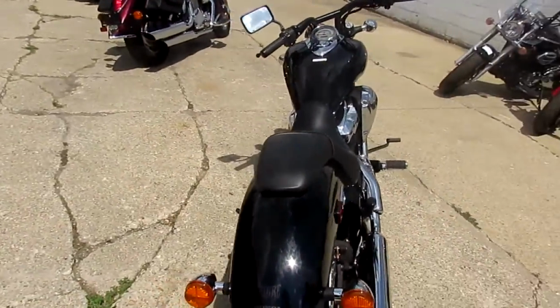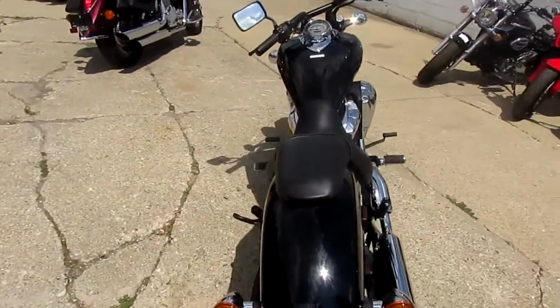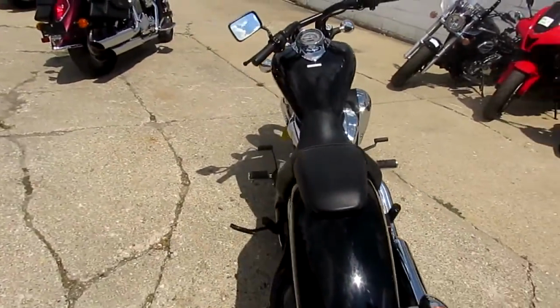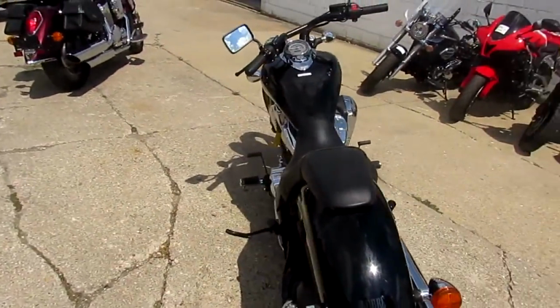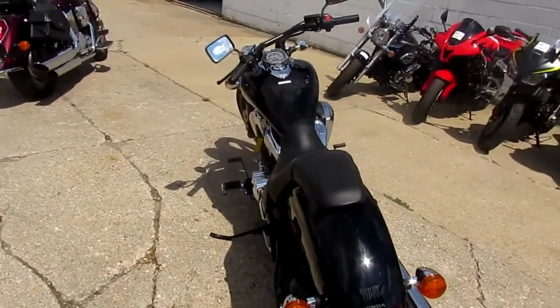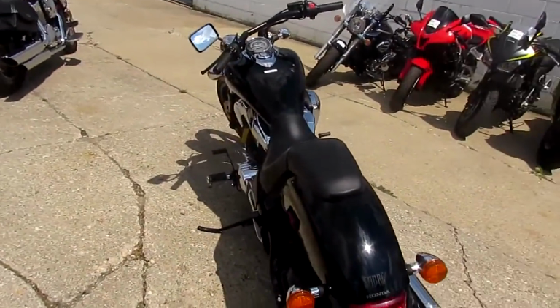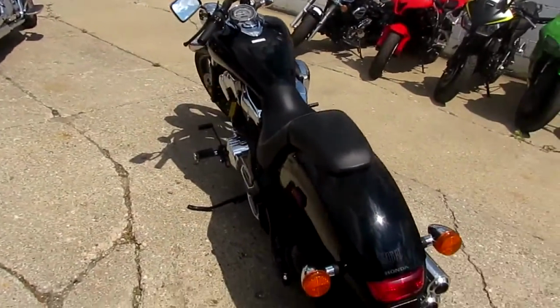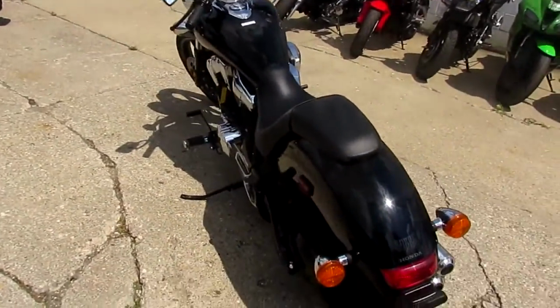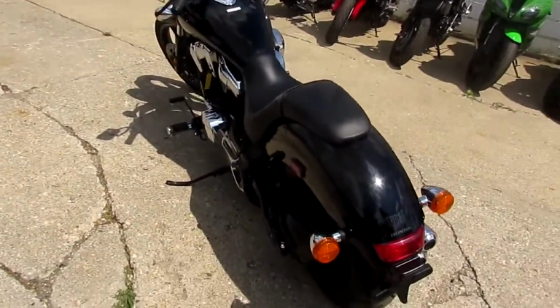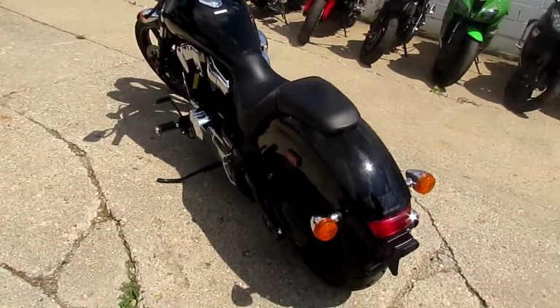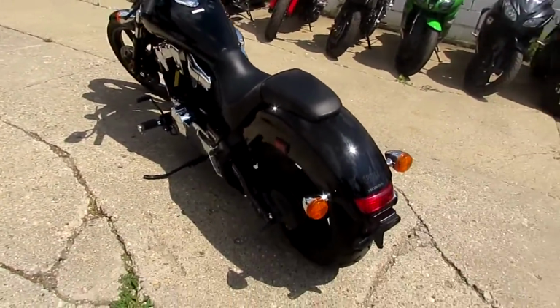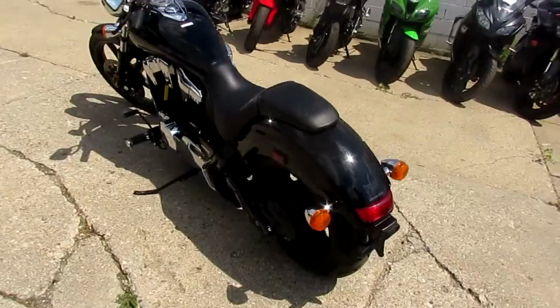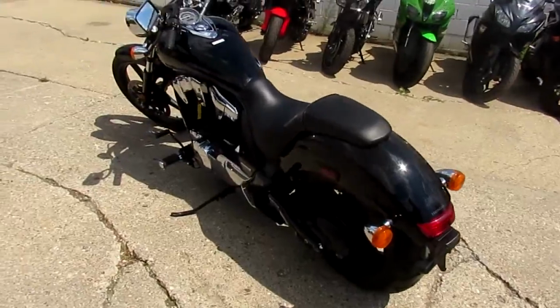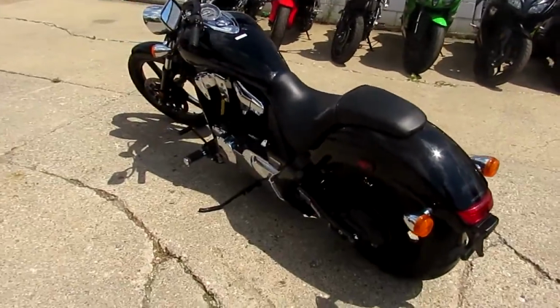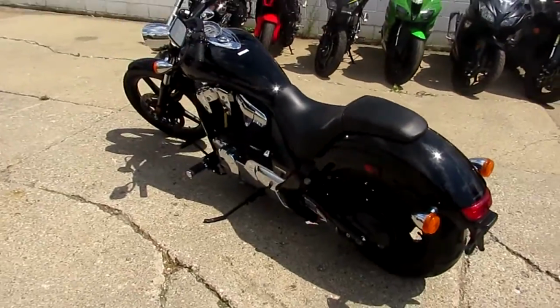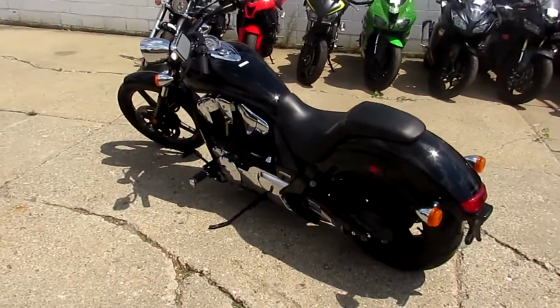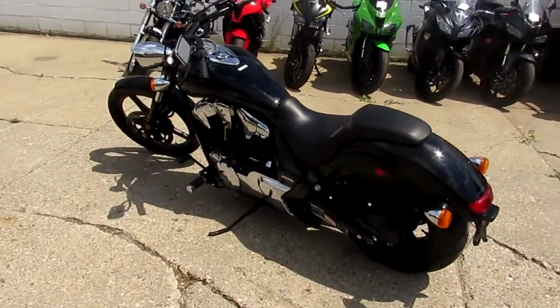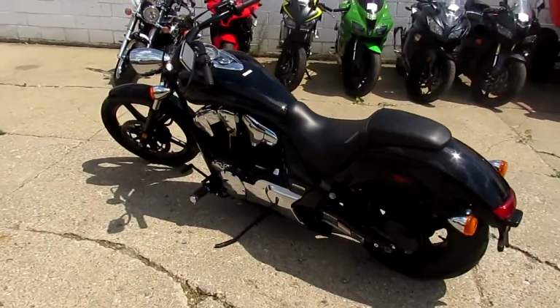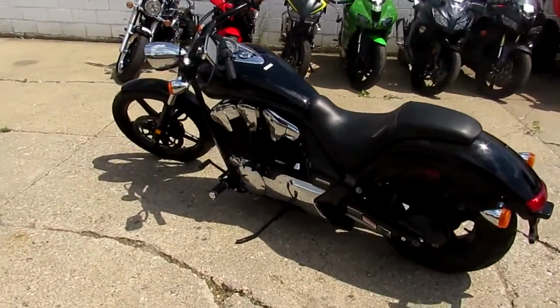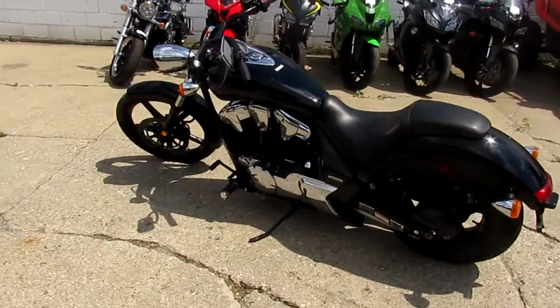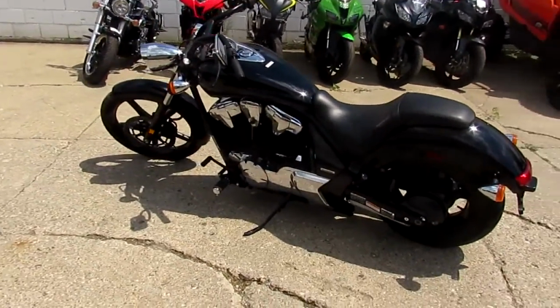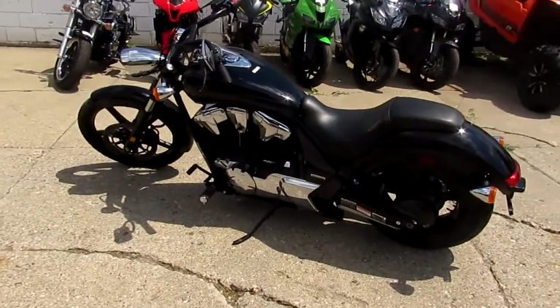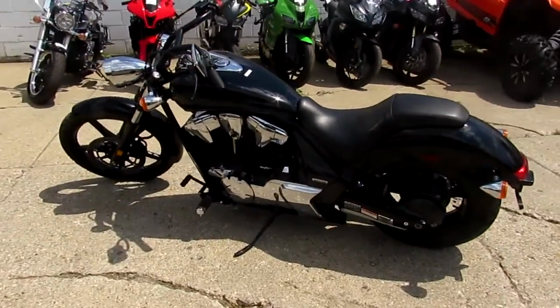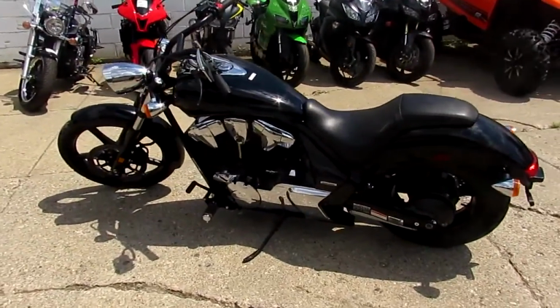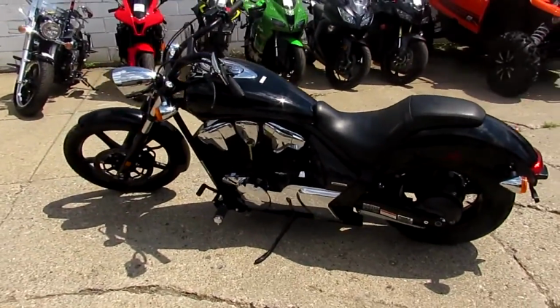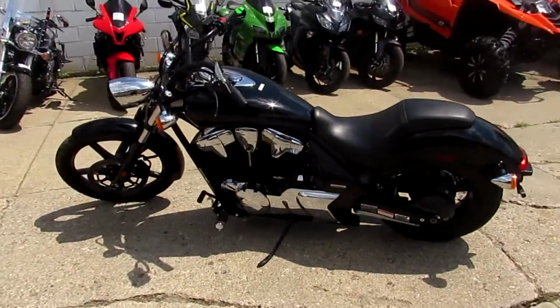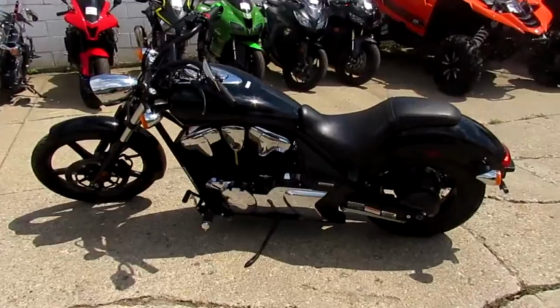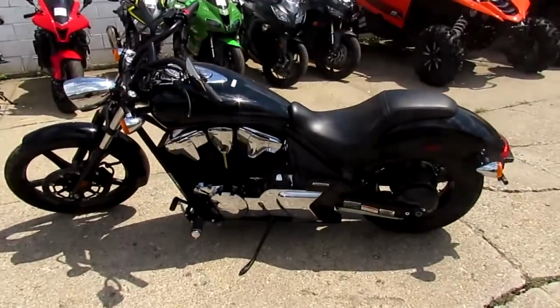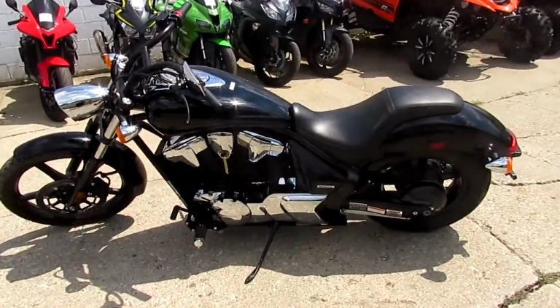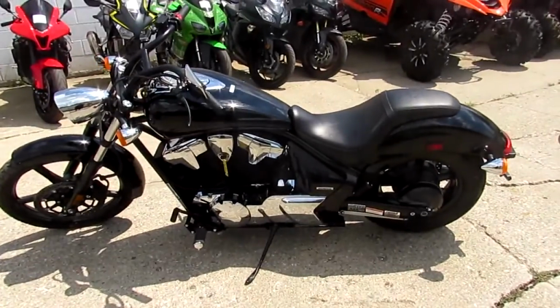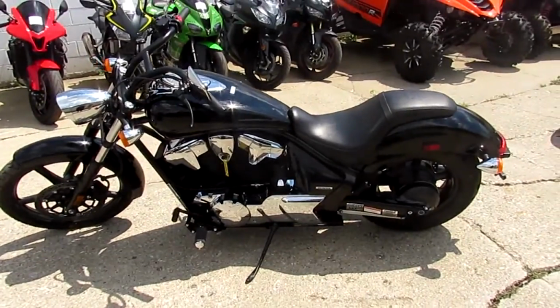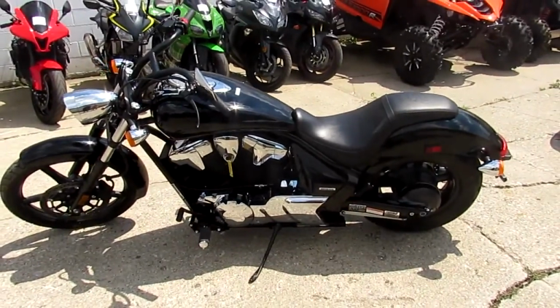This thing's priced to move — $7,399 for this 2013. Keep an eye on our website, guys. We've got over 400 used bikes and guaranteed financing.